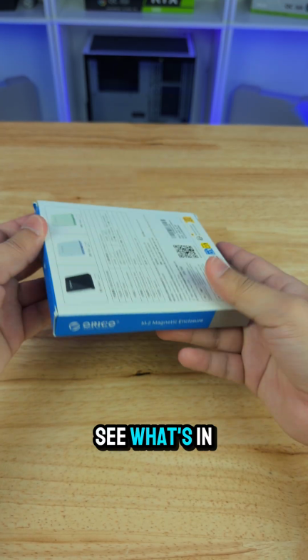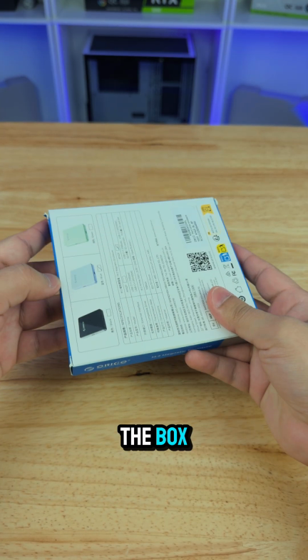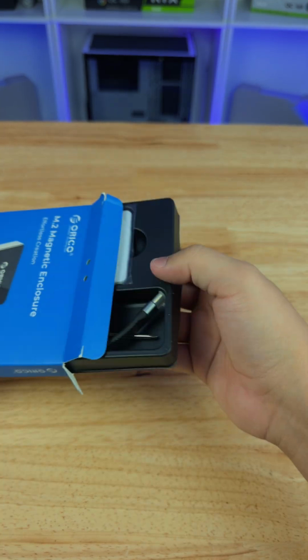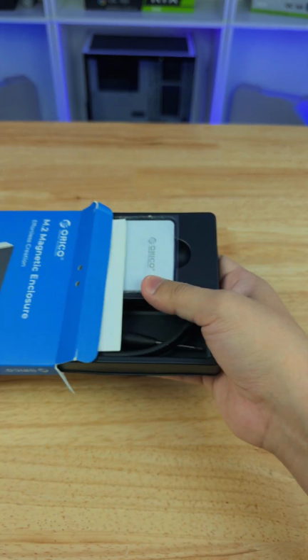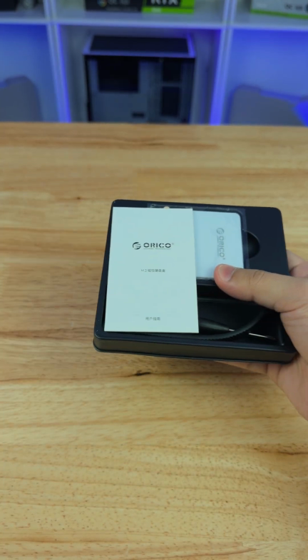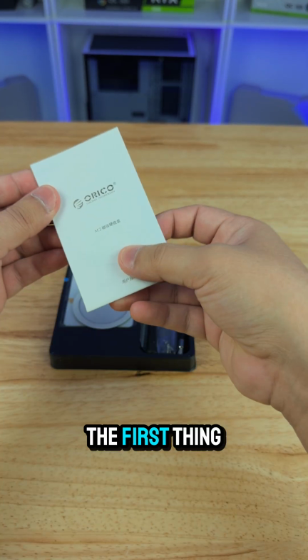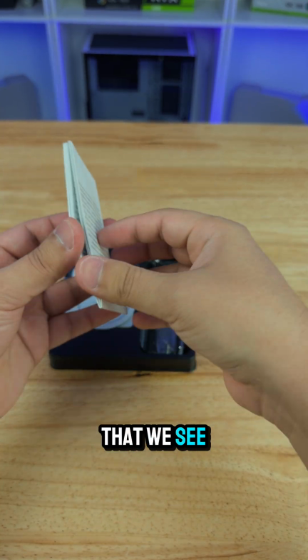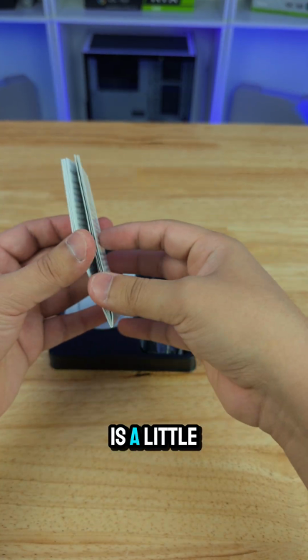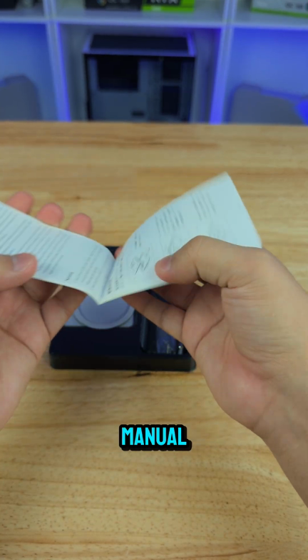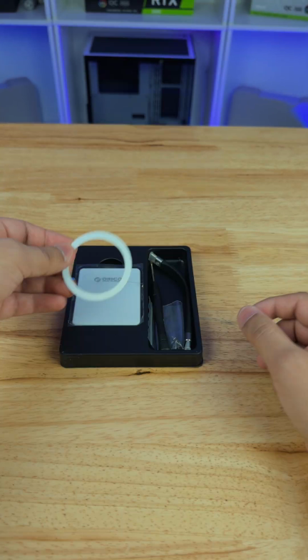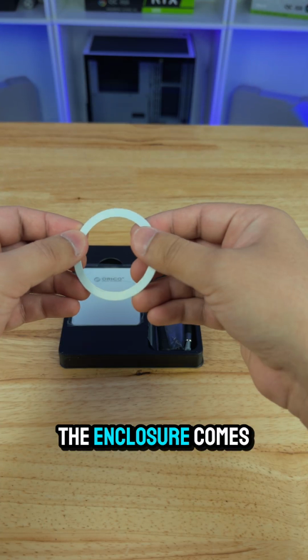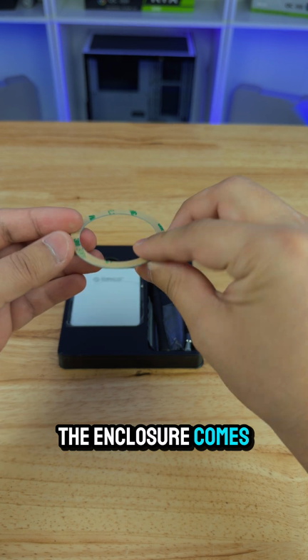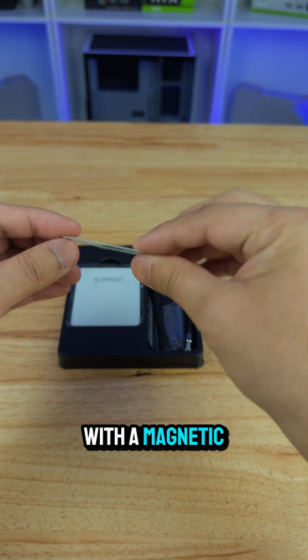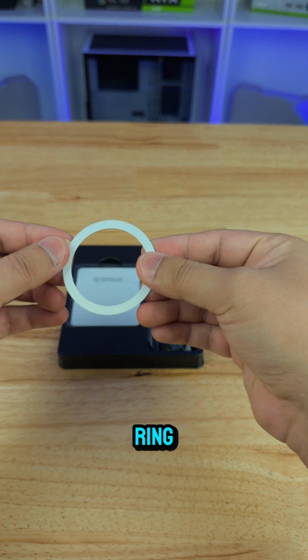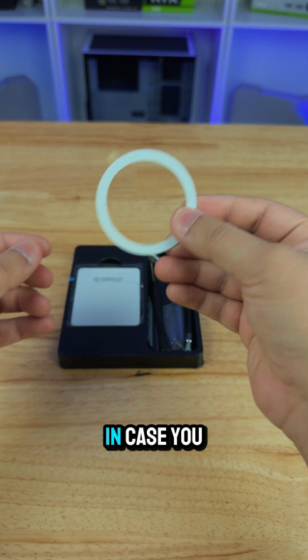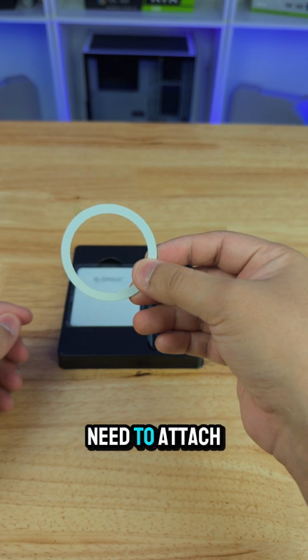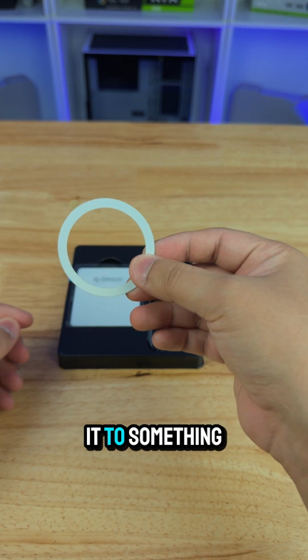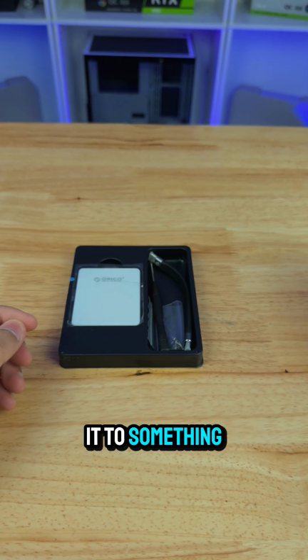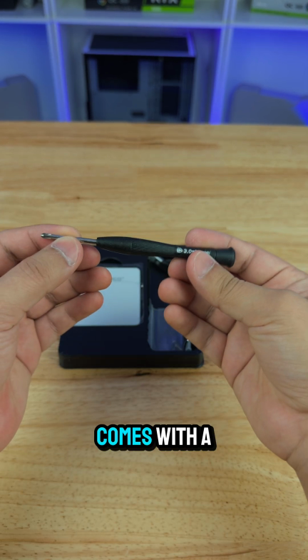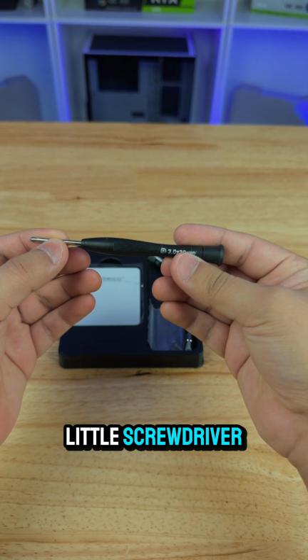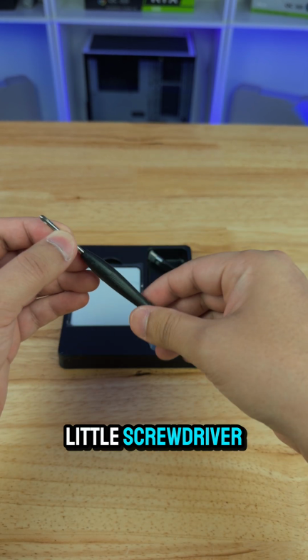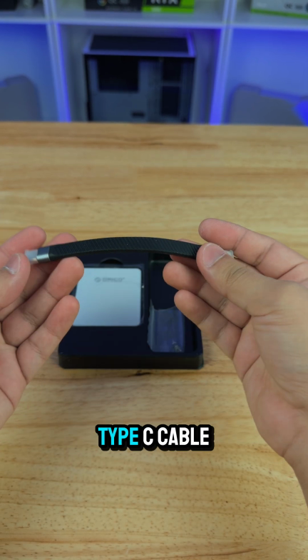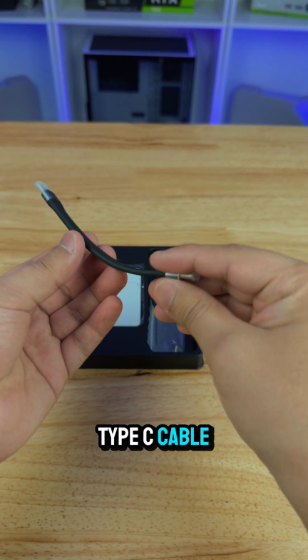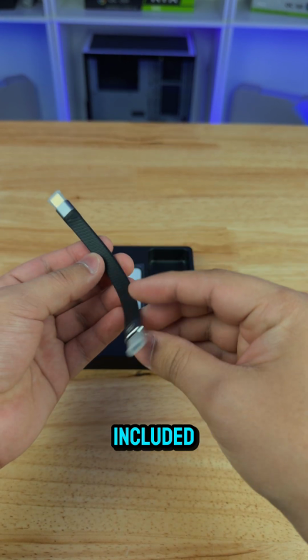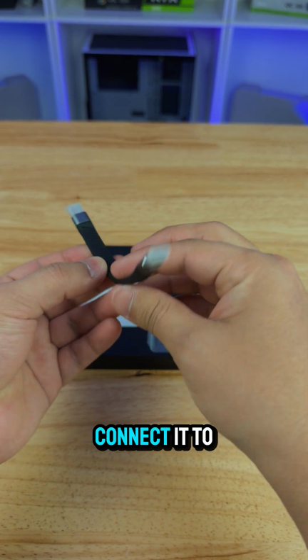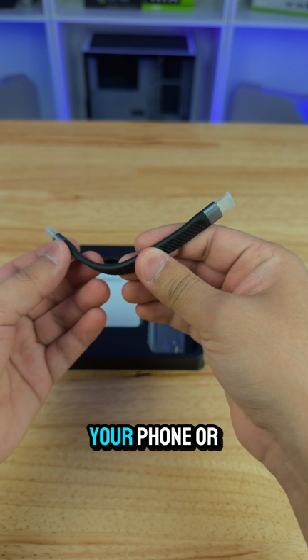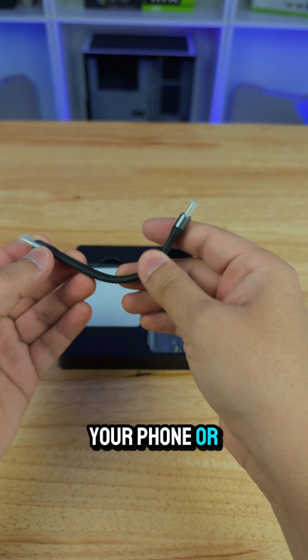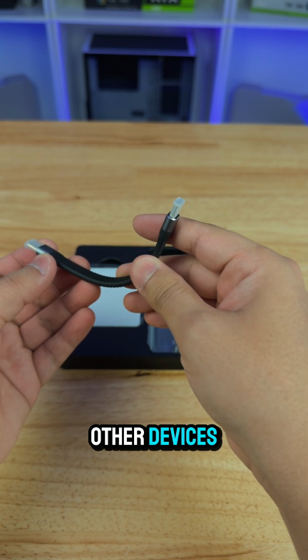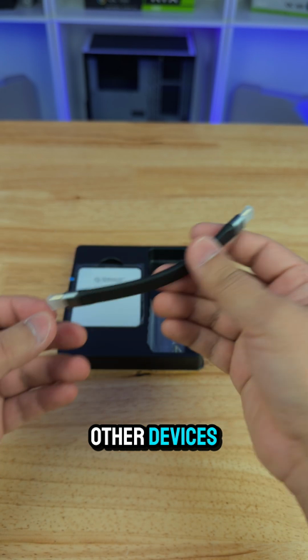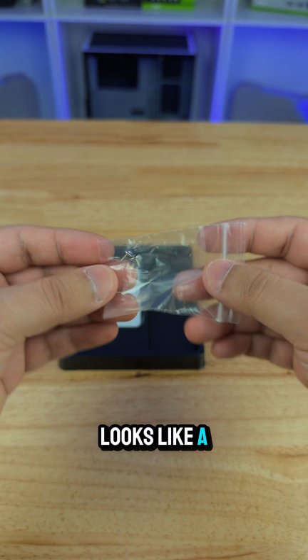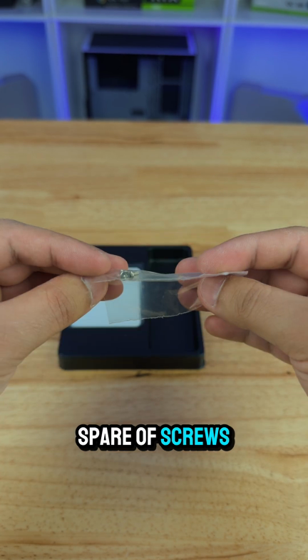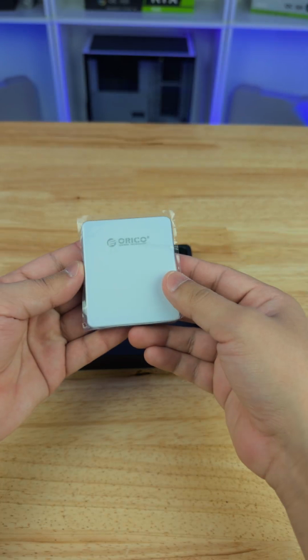The first thing we see is a little manual. The enclosure comes with a magnetic ring in case you need to attach it to something, a little screwdriver, a Type-C cable so you can connect it to your phone or other devices, and some spare screws.